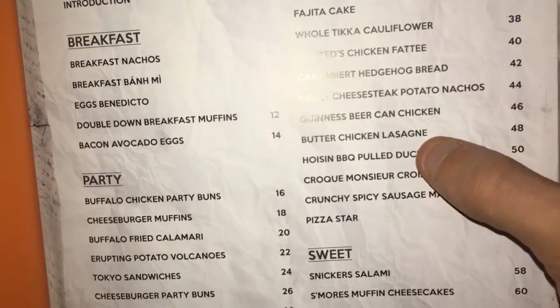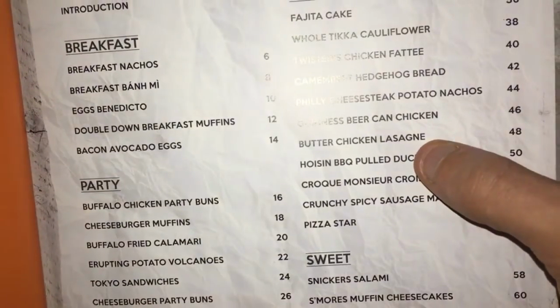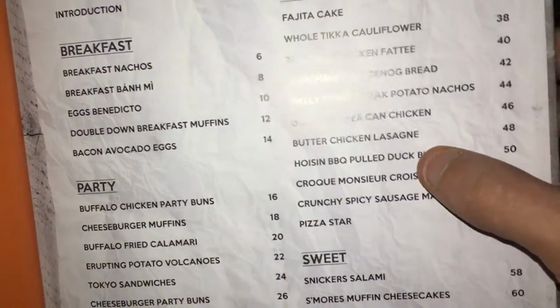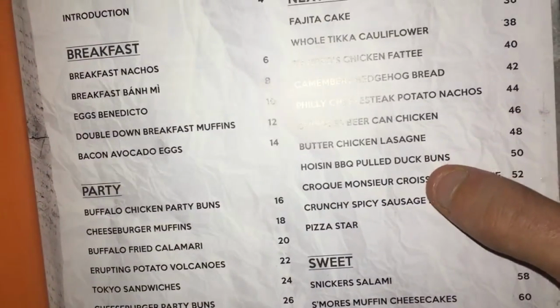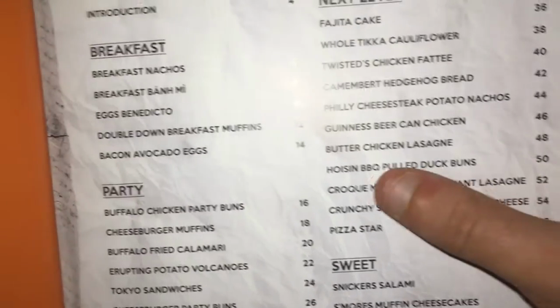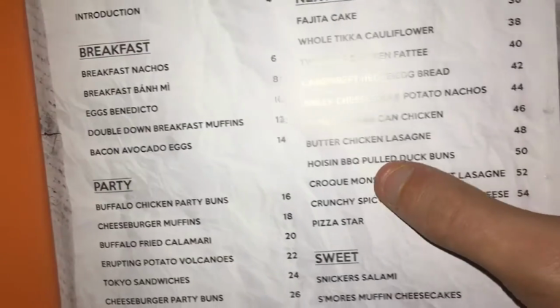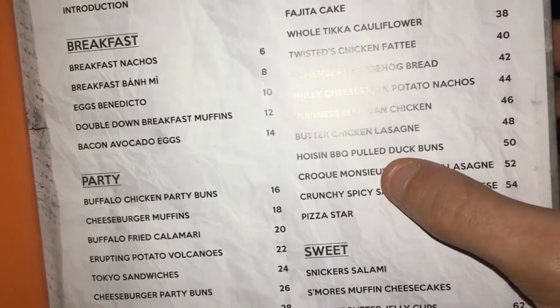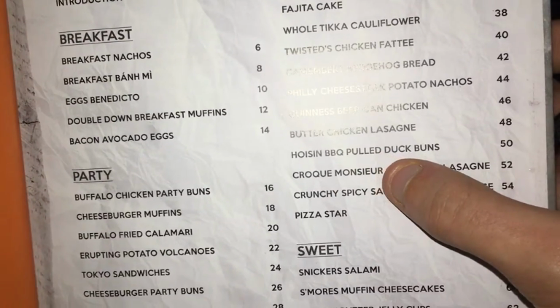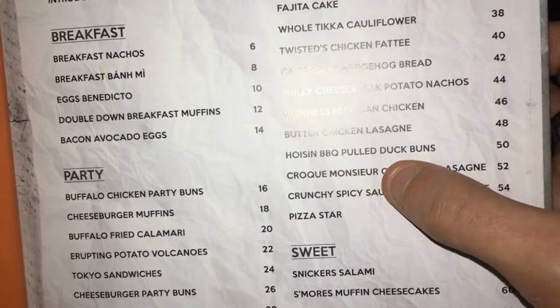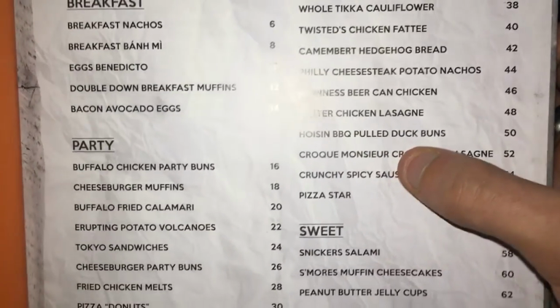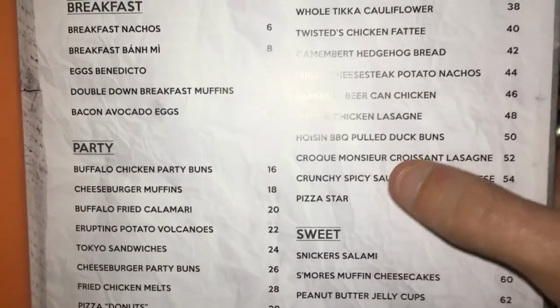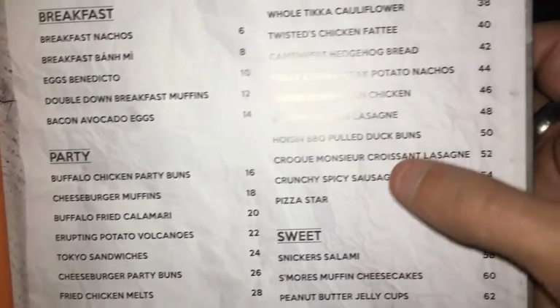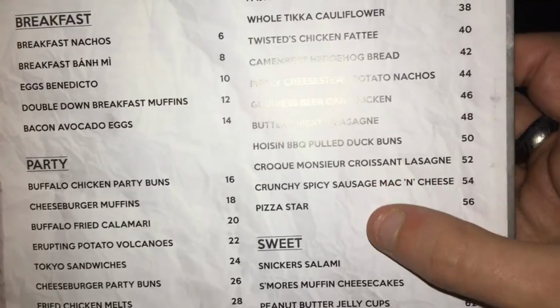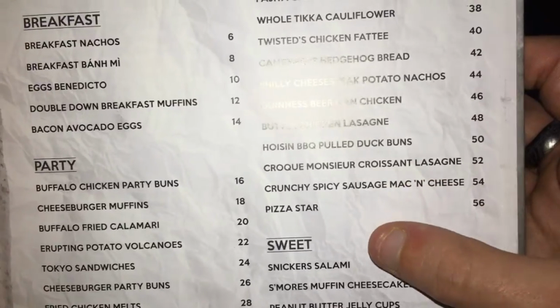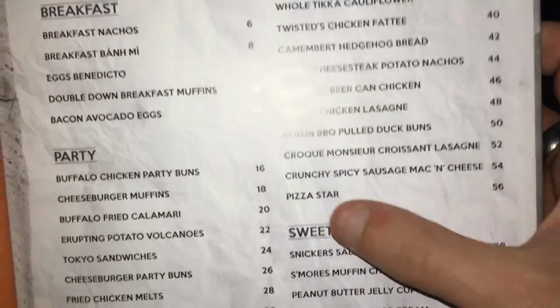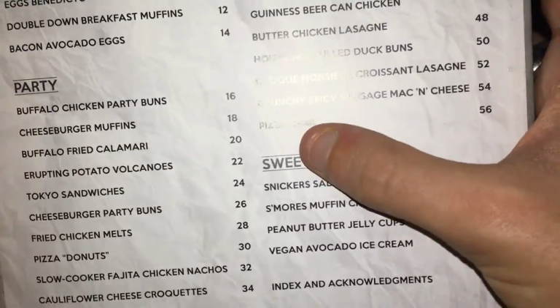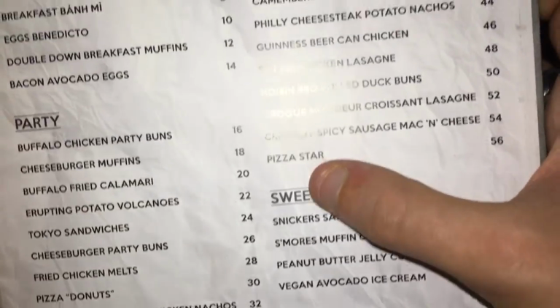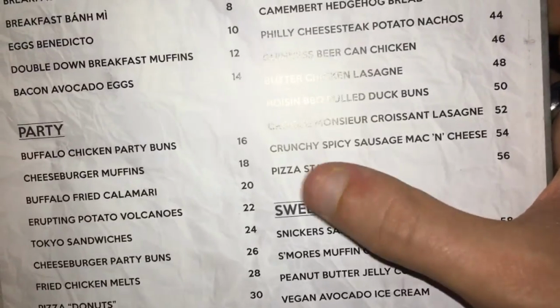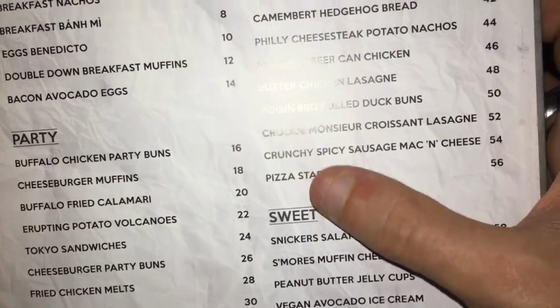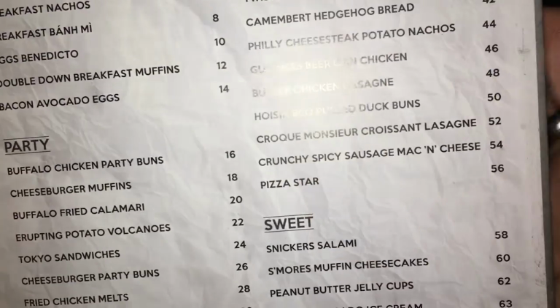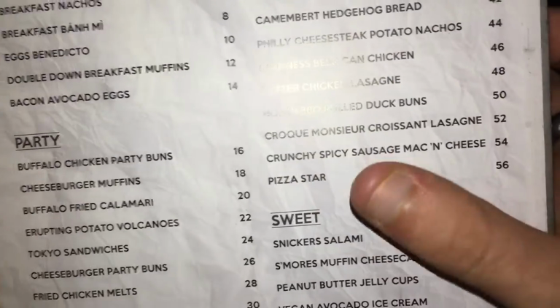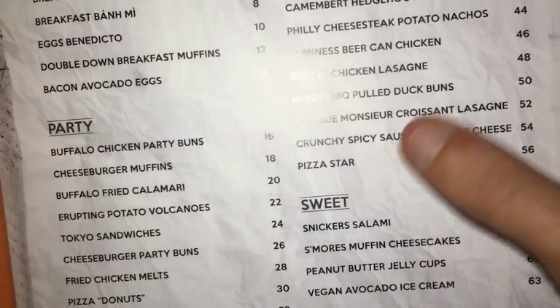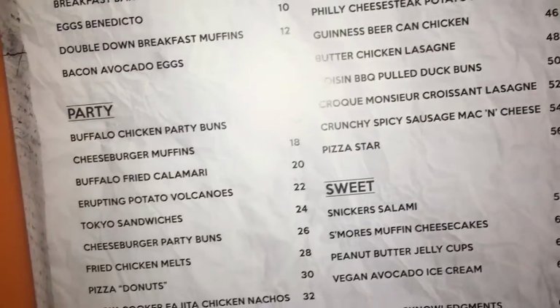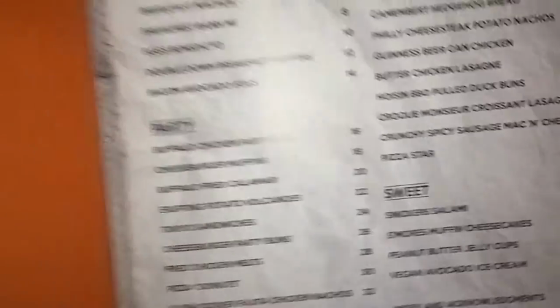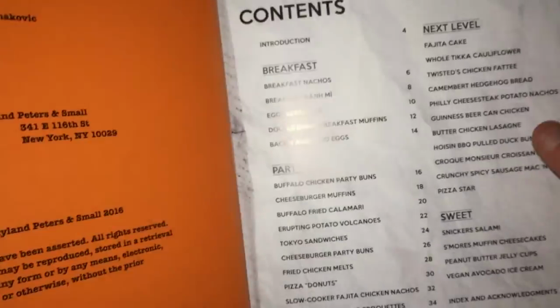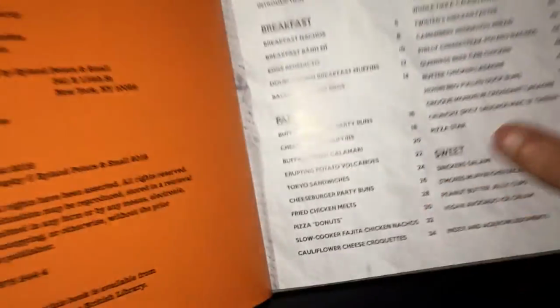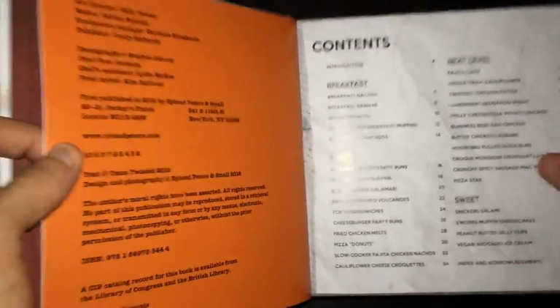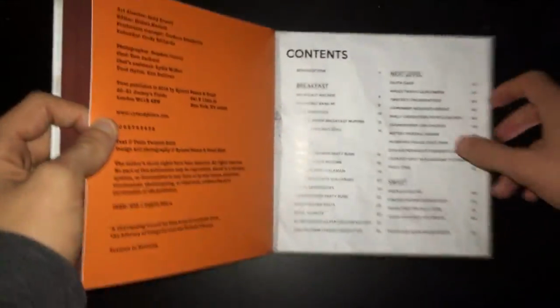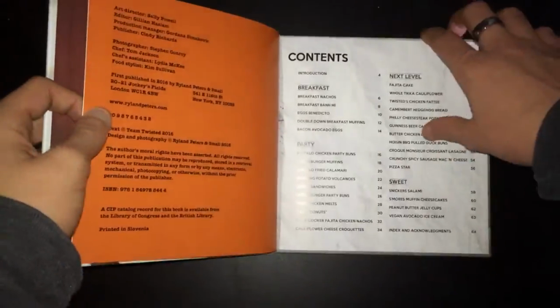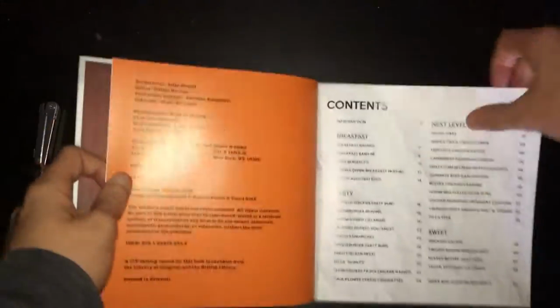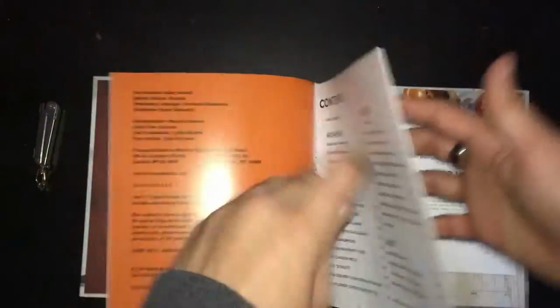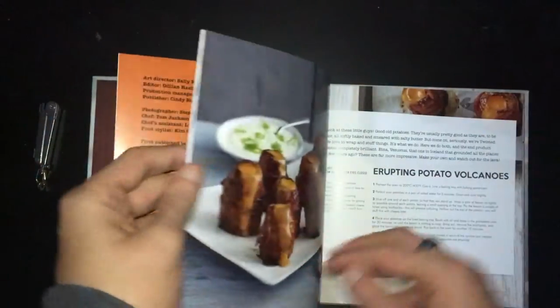Butter chicken lasagne, hoisin barbecue pulled duck buns, that doesn't sound too bad actually. Pizza star... as you can tell I kind of like pizza. We'll have a look at pizza doughnuts on page 30.